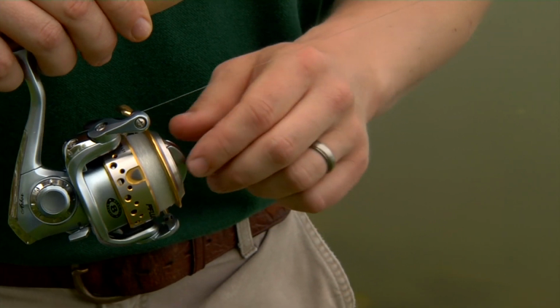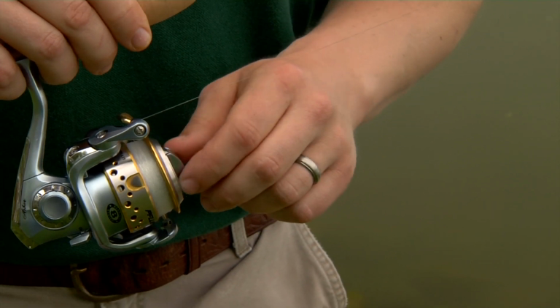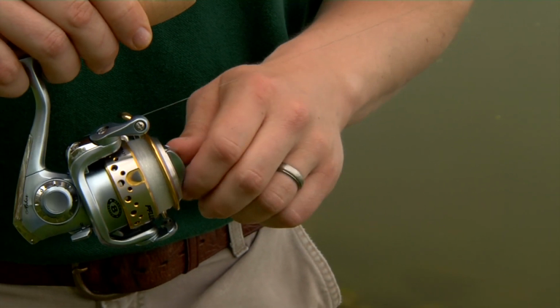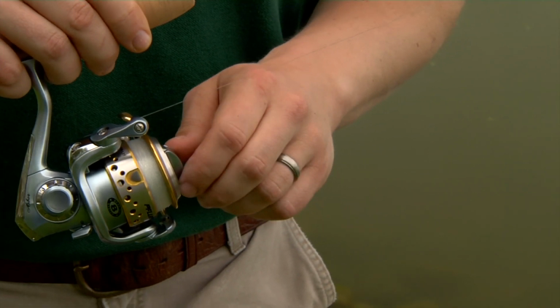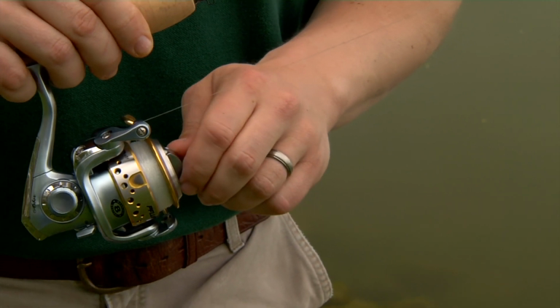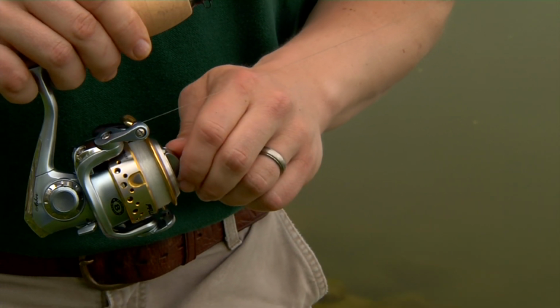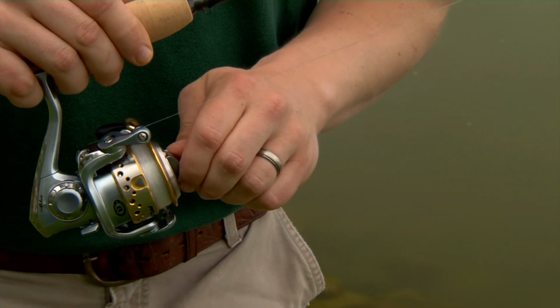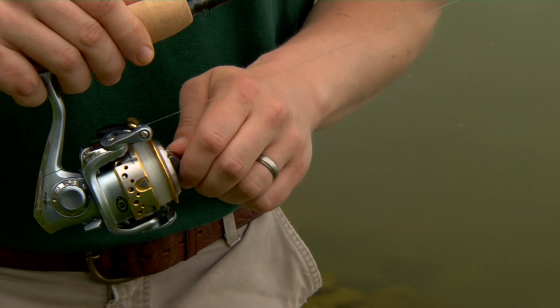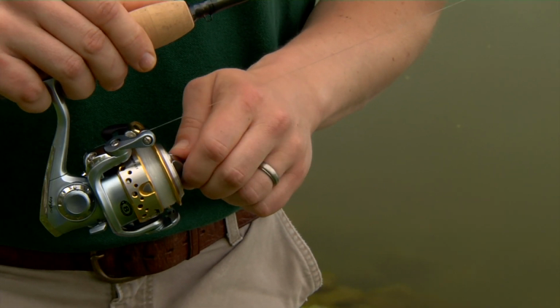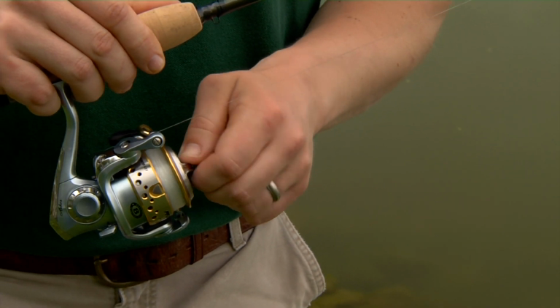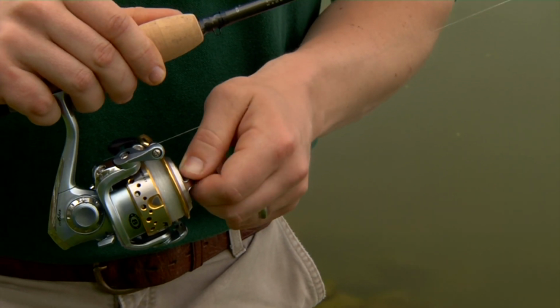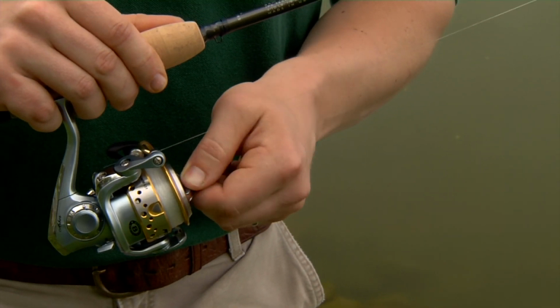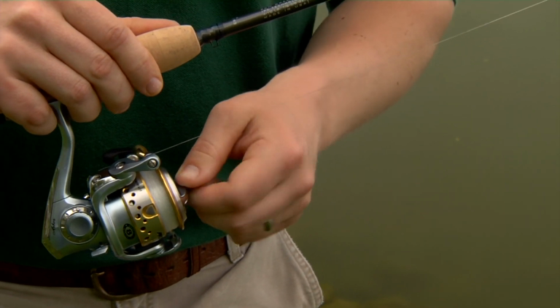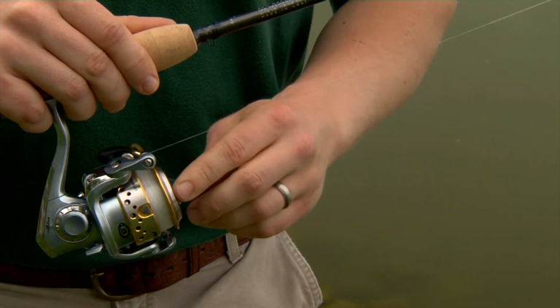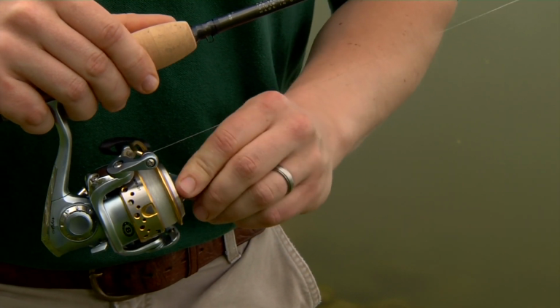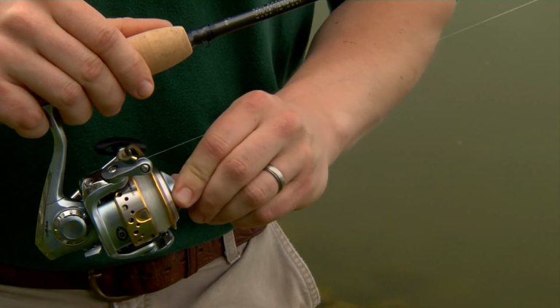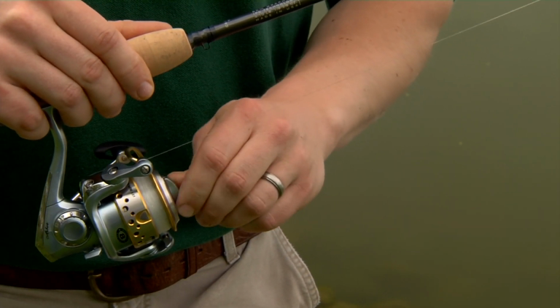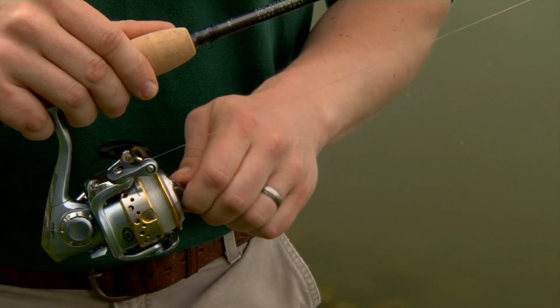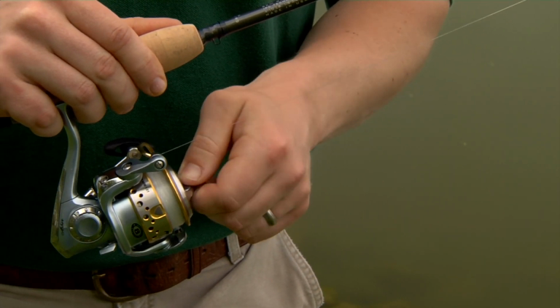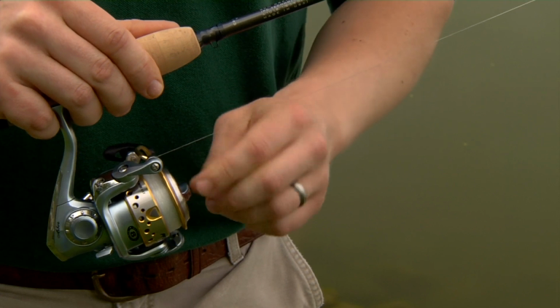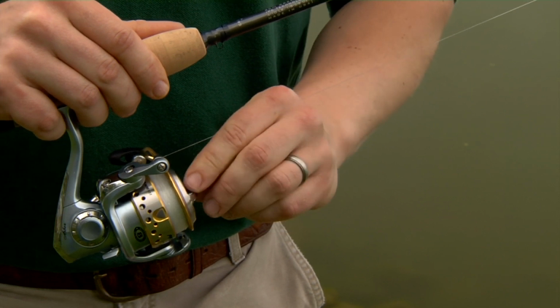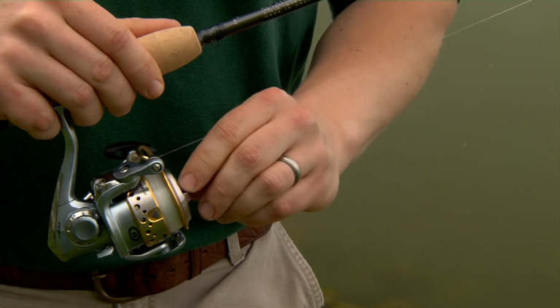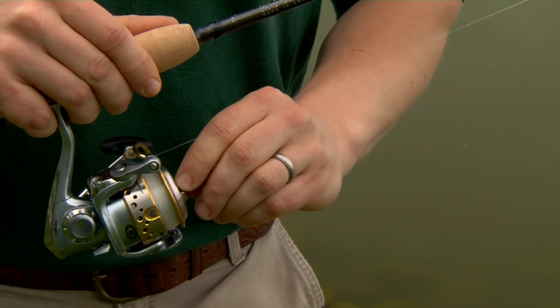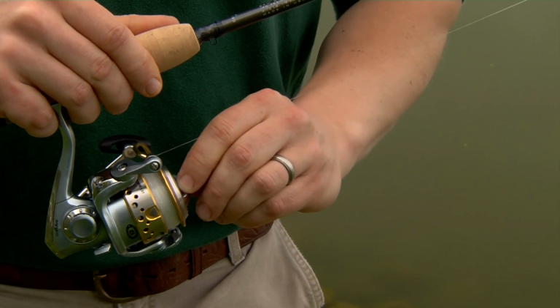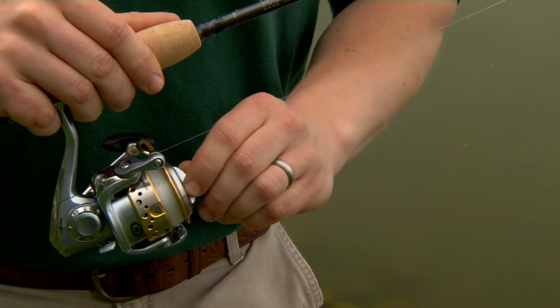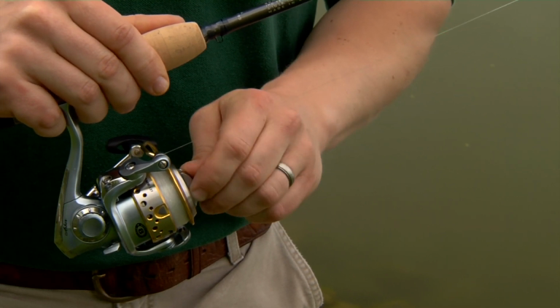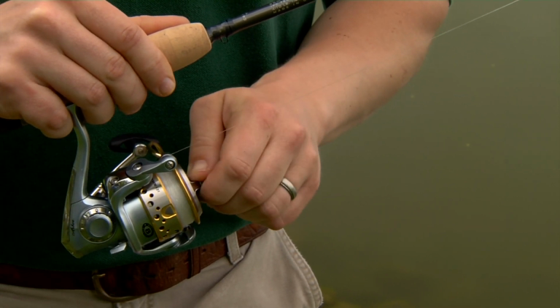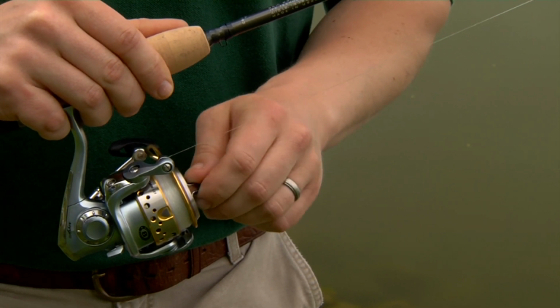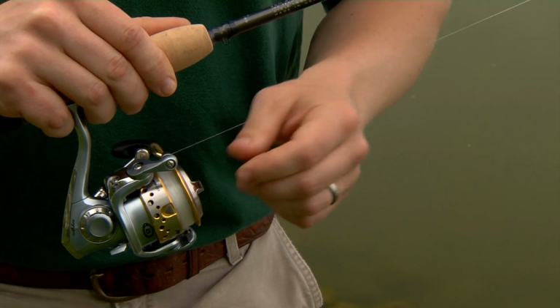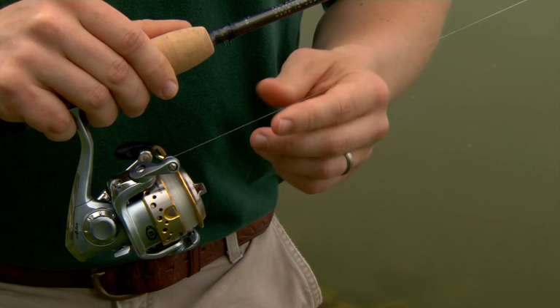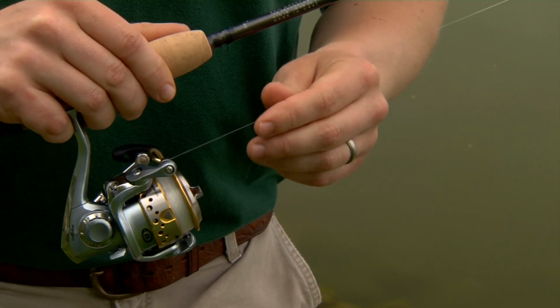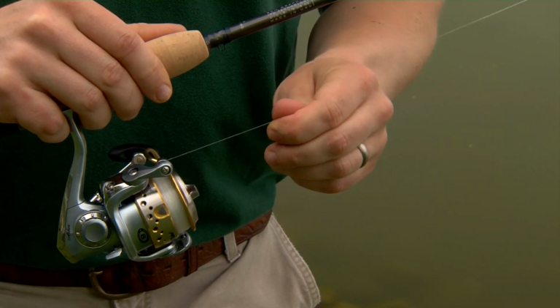Turn down the drag to catch larger fish. Now, if we turn that drag back to the left, that loosens it up, and that will be a setting for your smaller game fish.